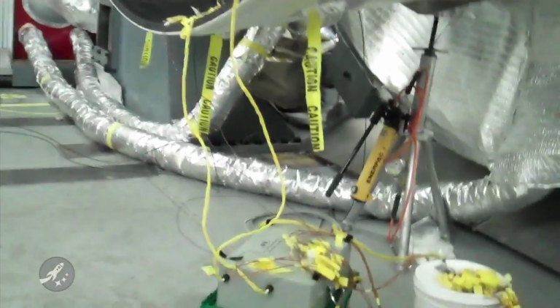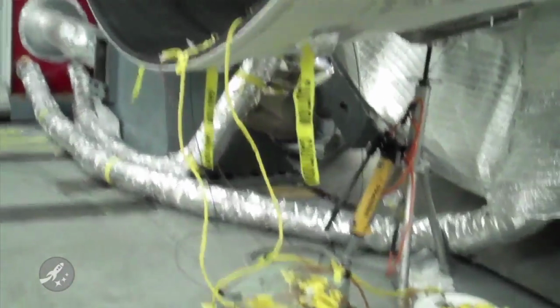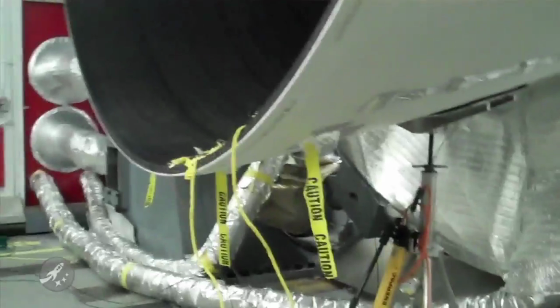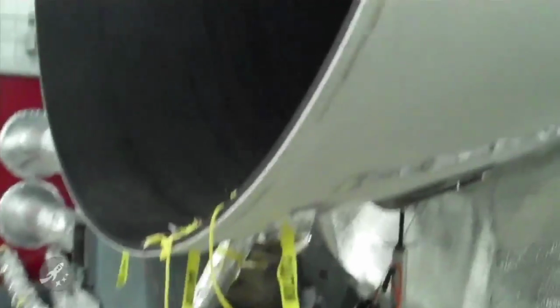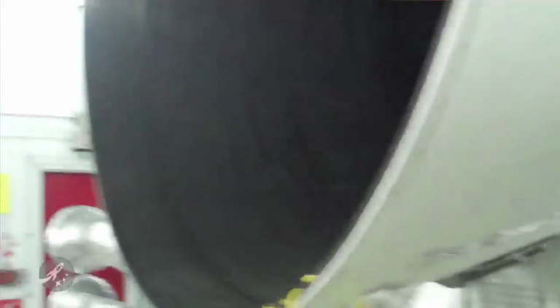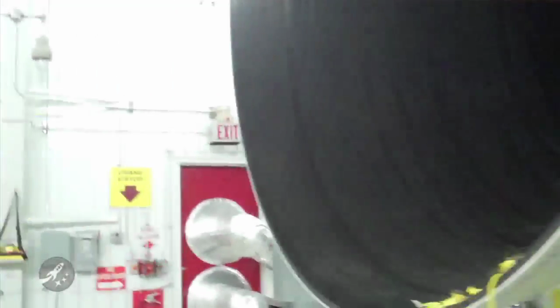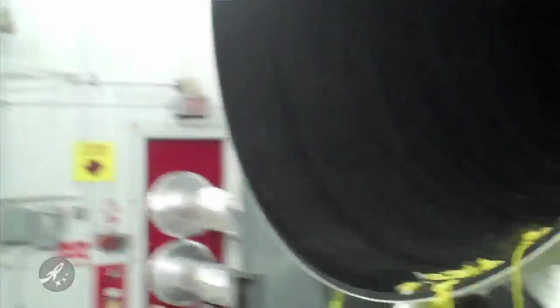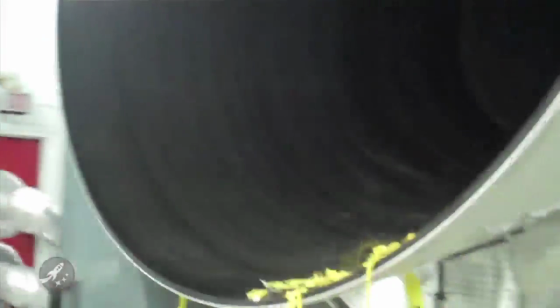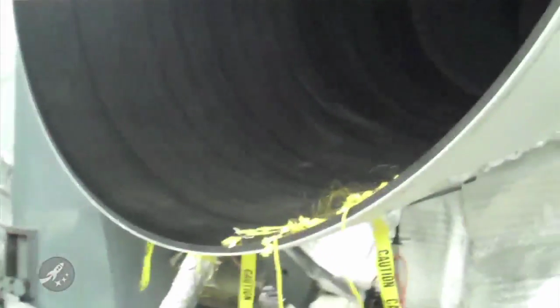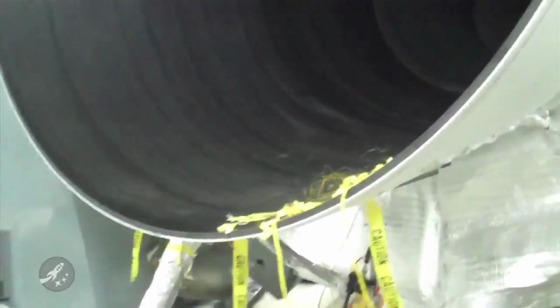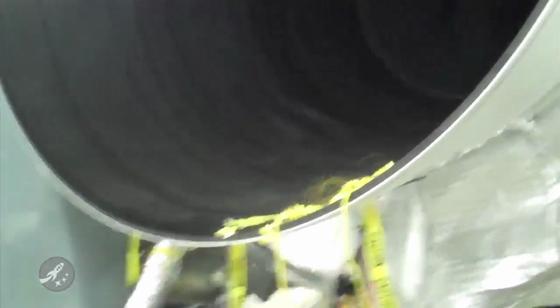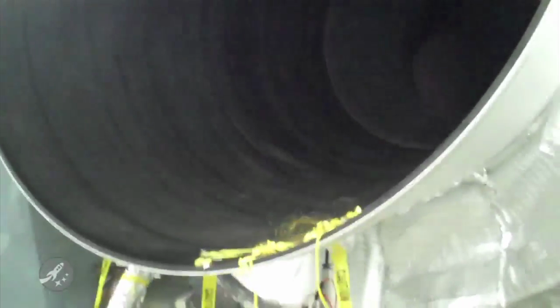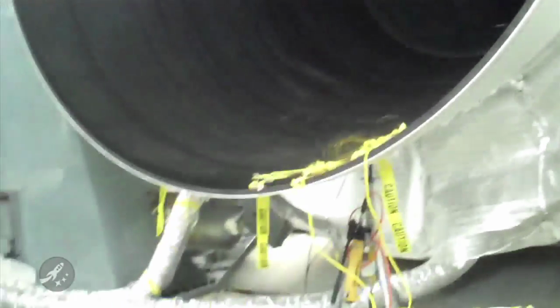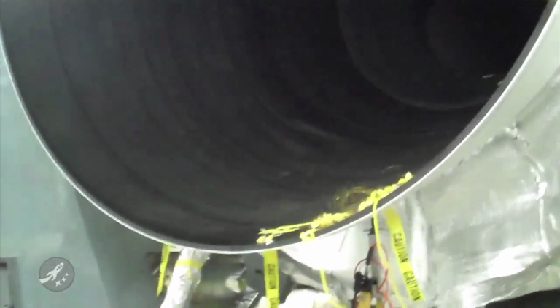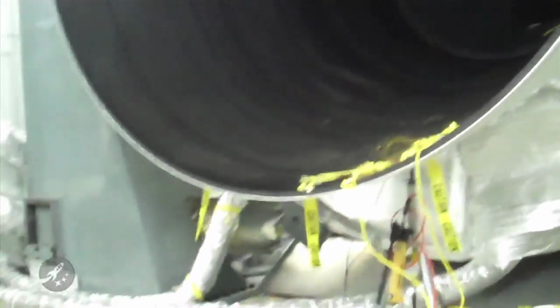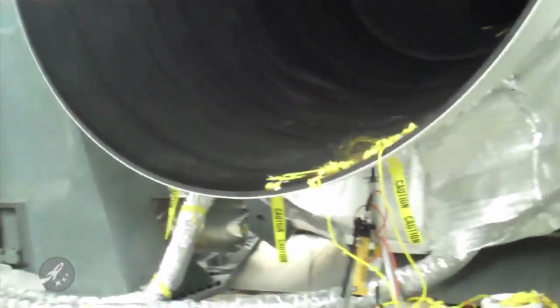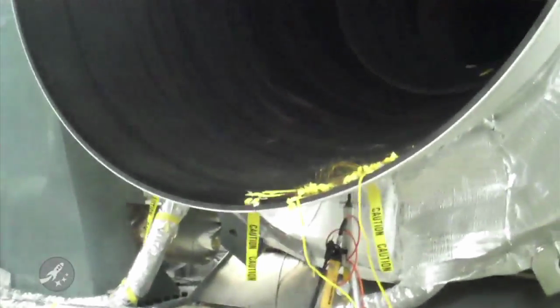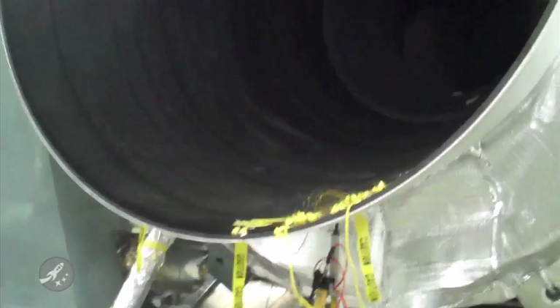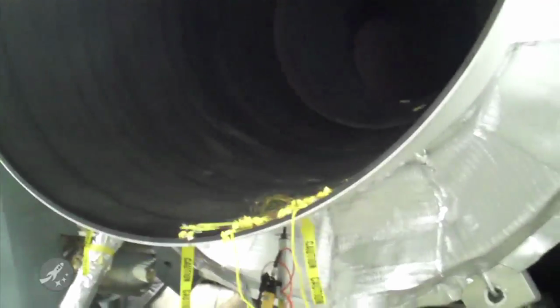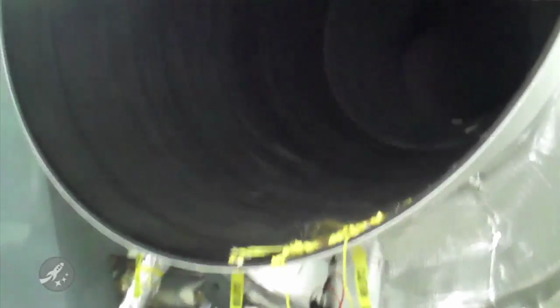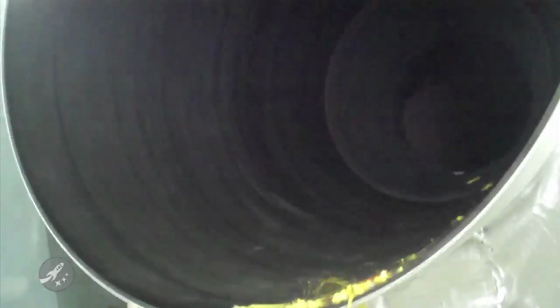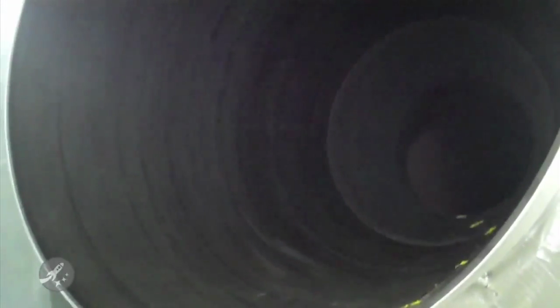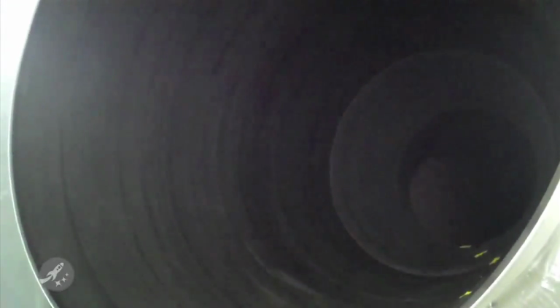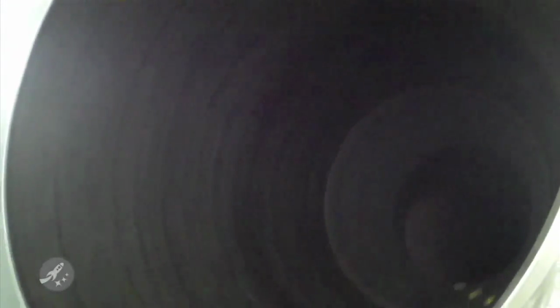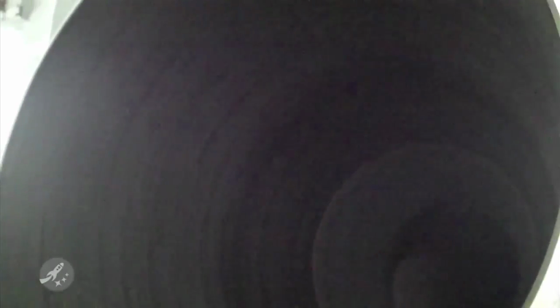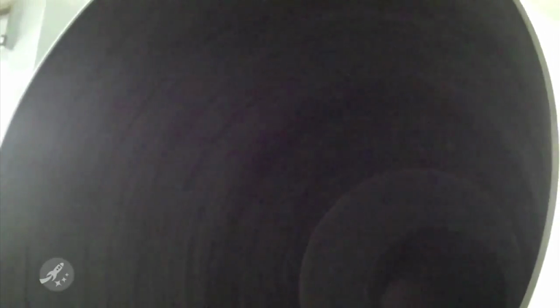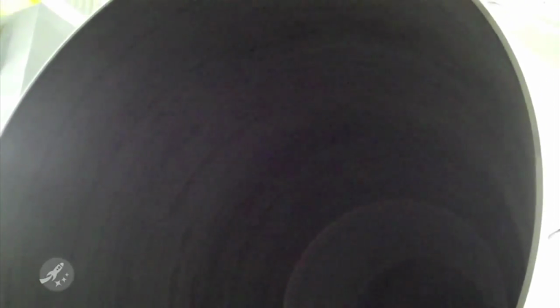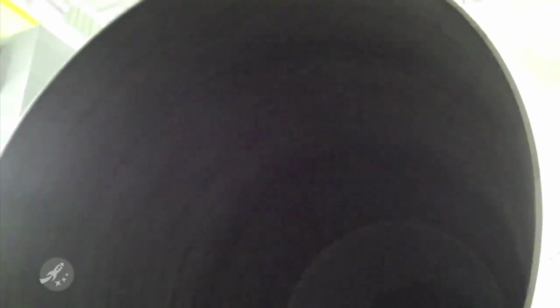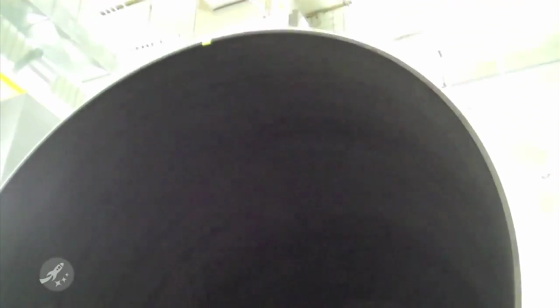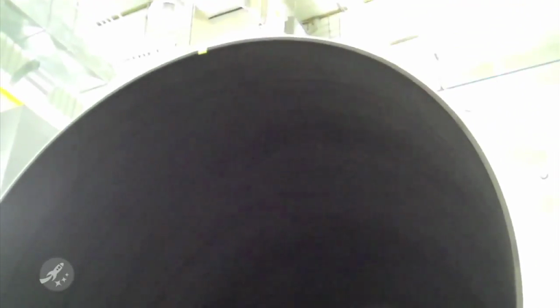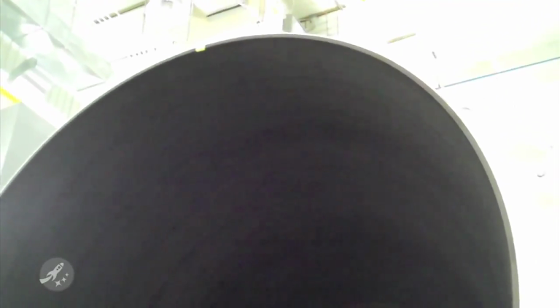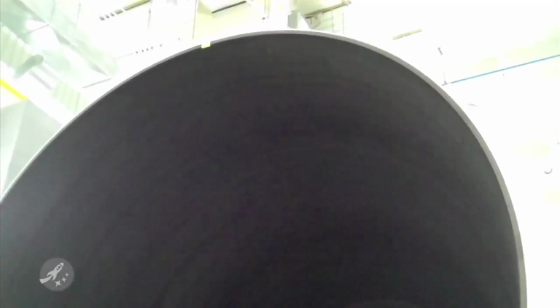It's got all these tubes sticking in and out of it. It's got caution signs everywhere. It's got instrumentation to report data strapped all around it. It is just a very impressive looking piece of equipment and I'm sure tomorrow it's going to give us one heck of a show.